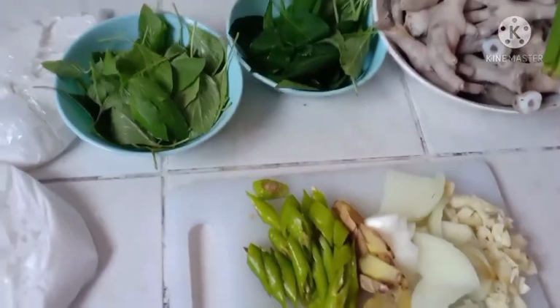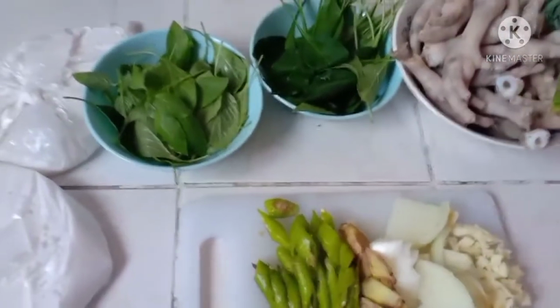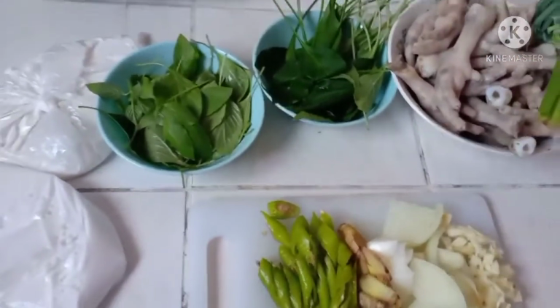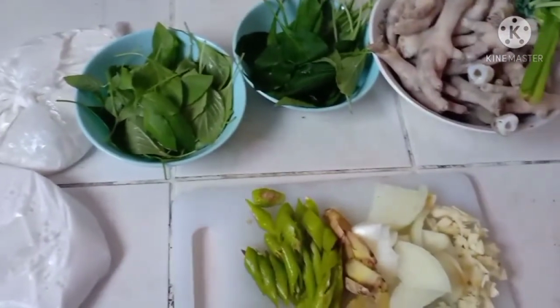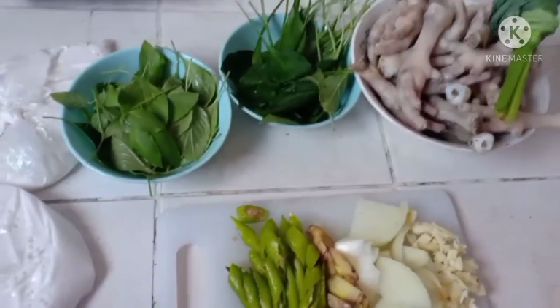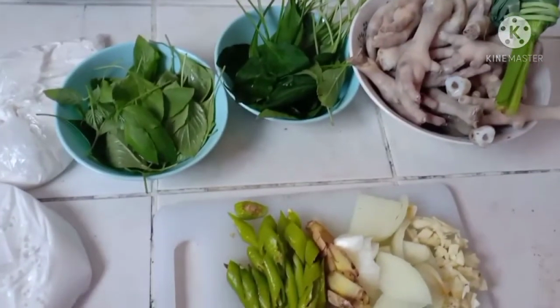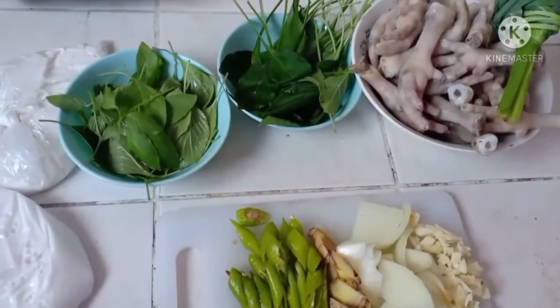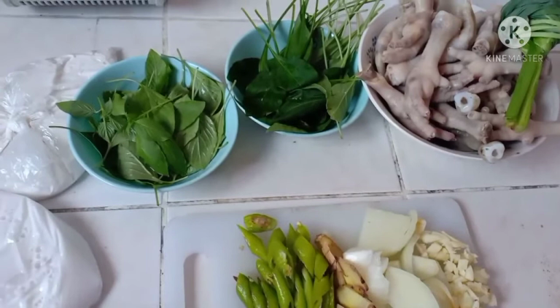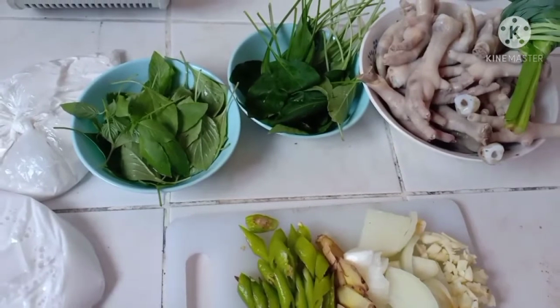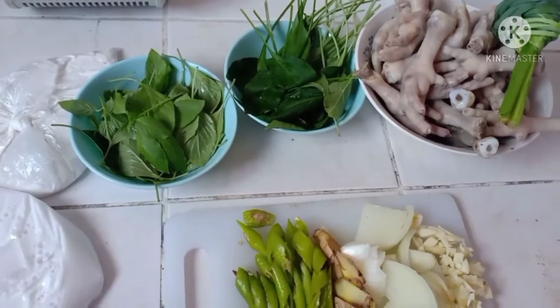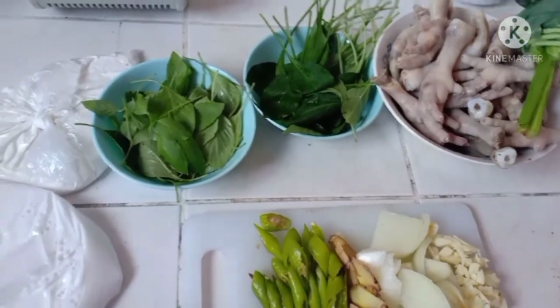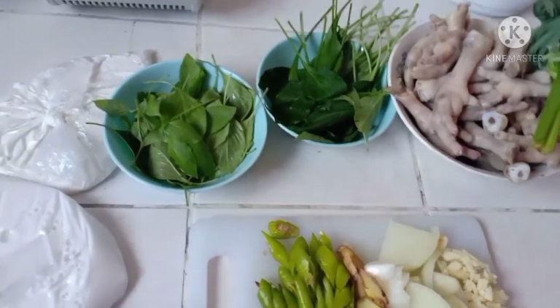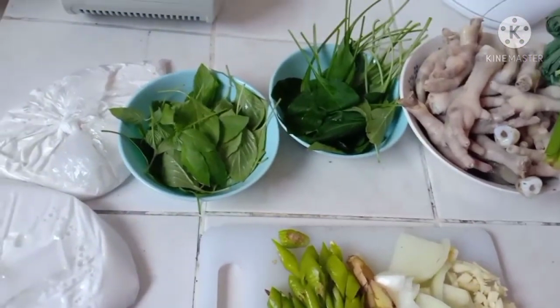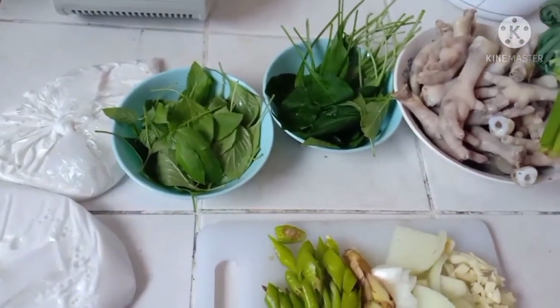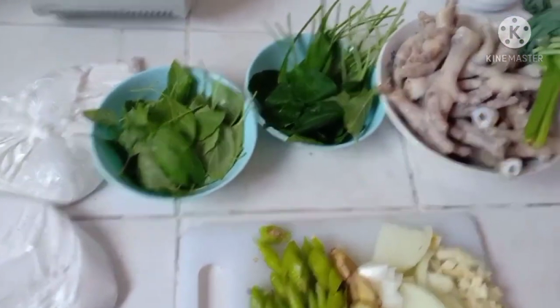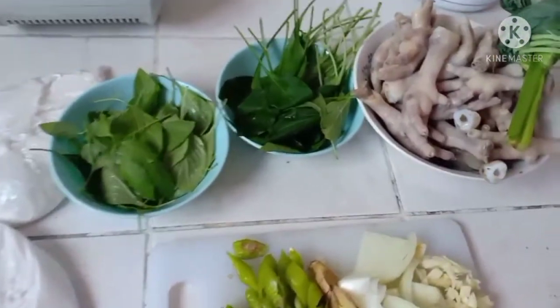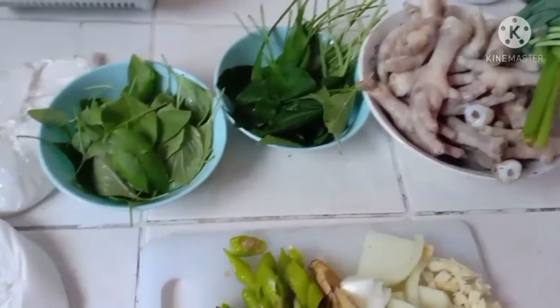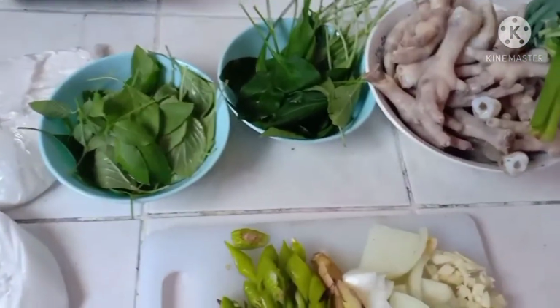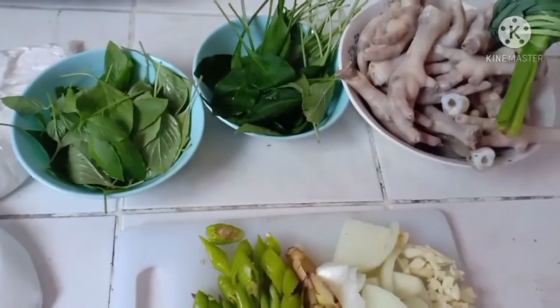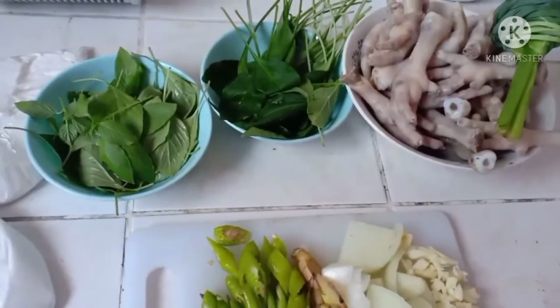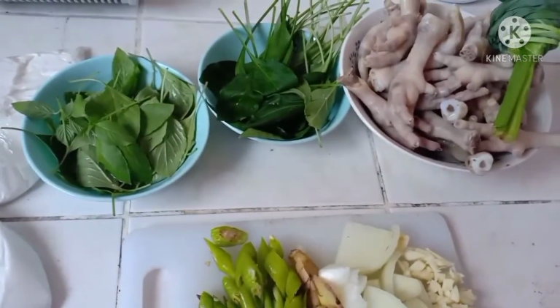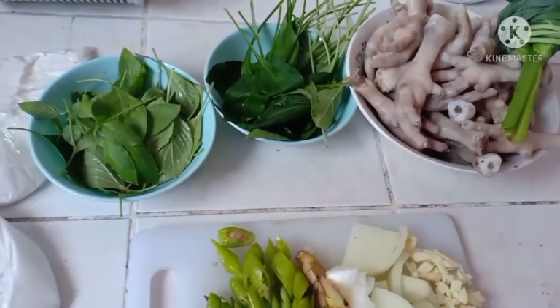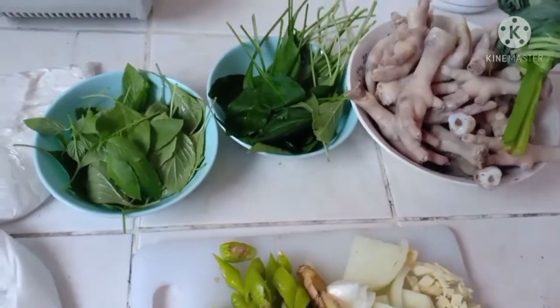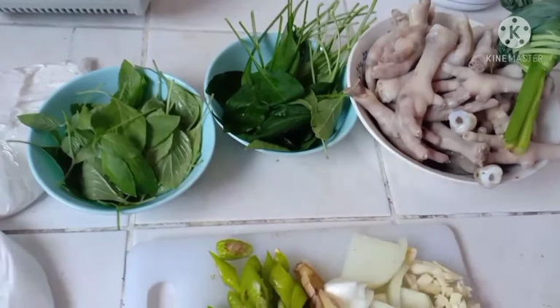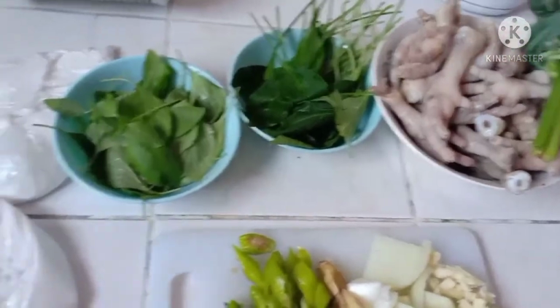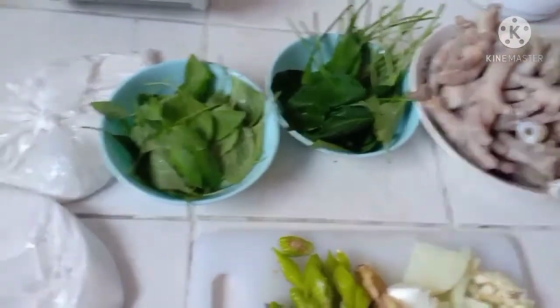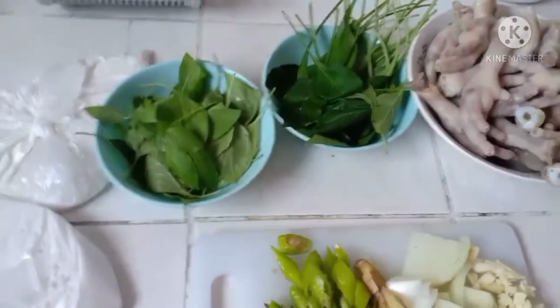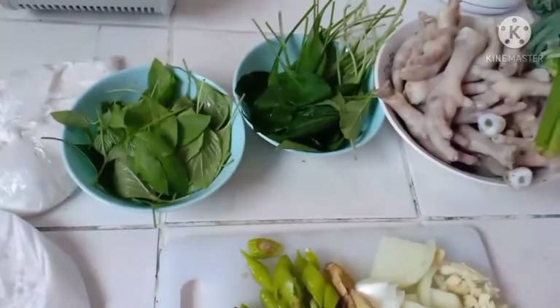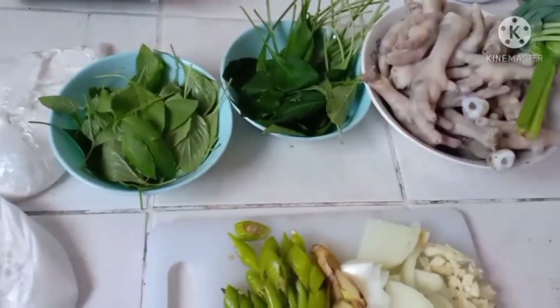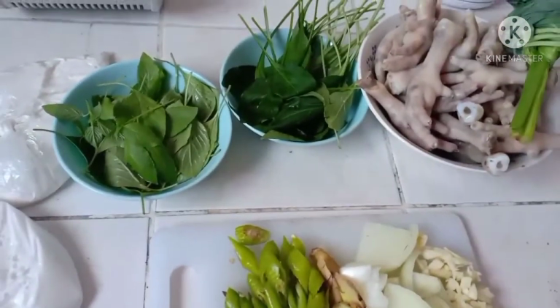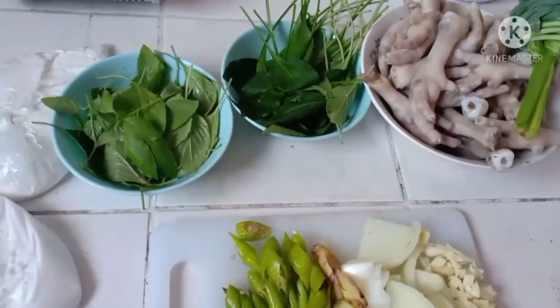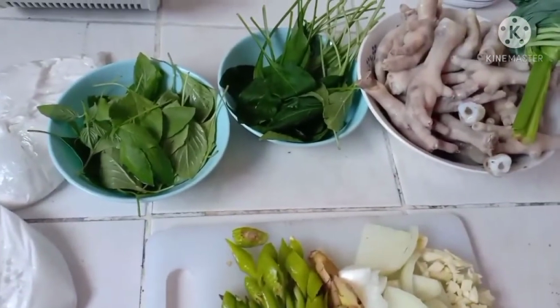Hello guys, welcome back to my channel. At ang gagawin natin ngayon guys is magluluto tayo ng ginataan na paanang manok o adobo sa gata.